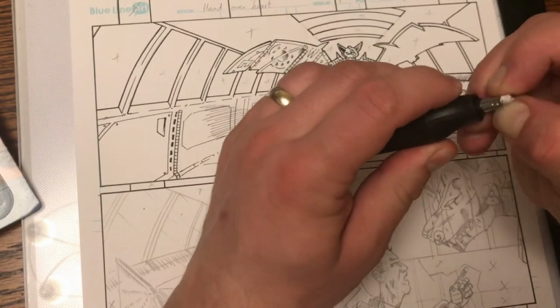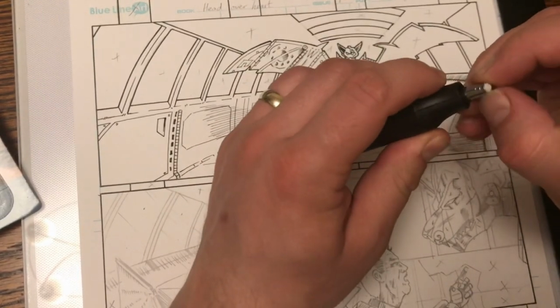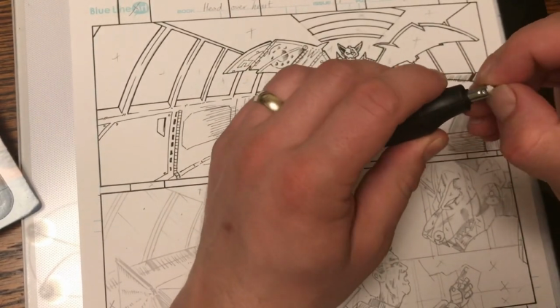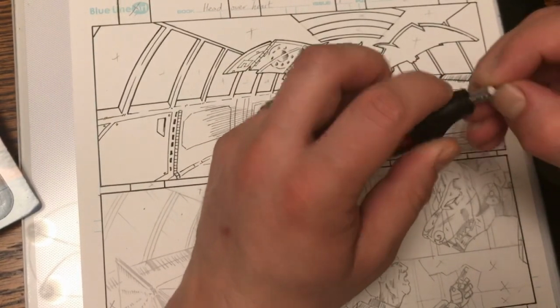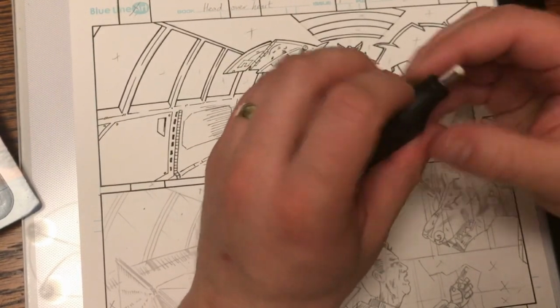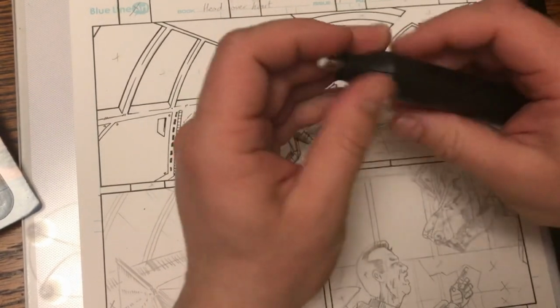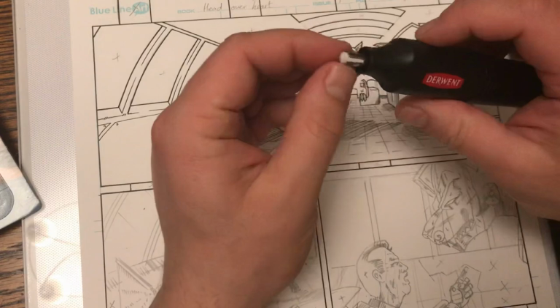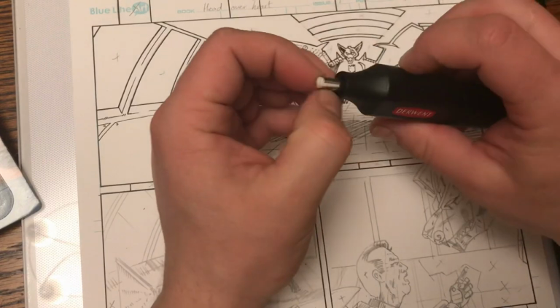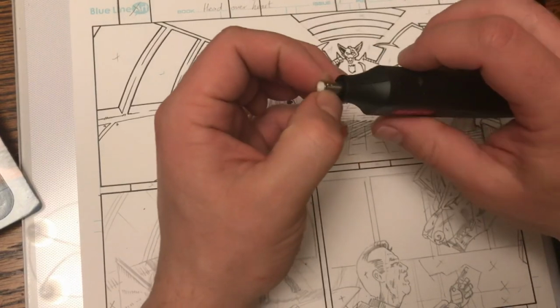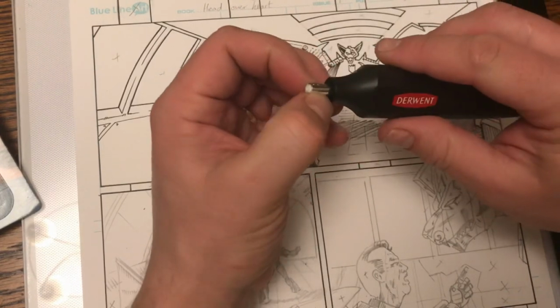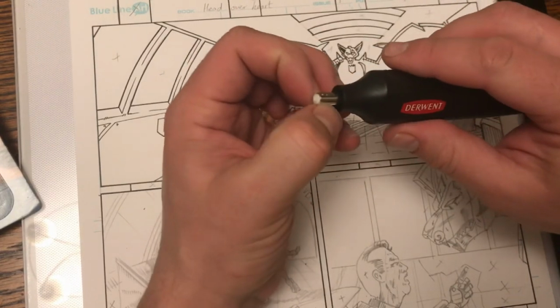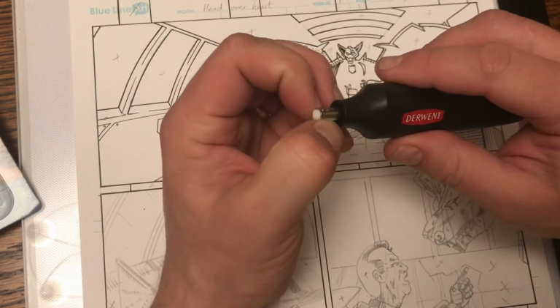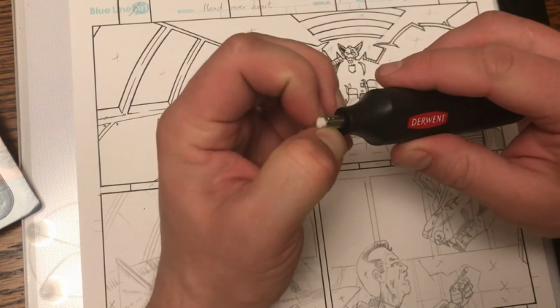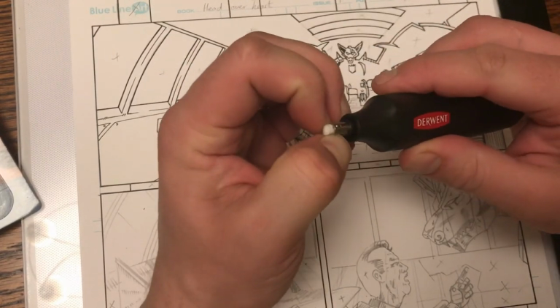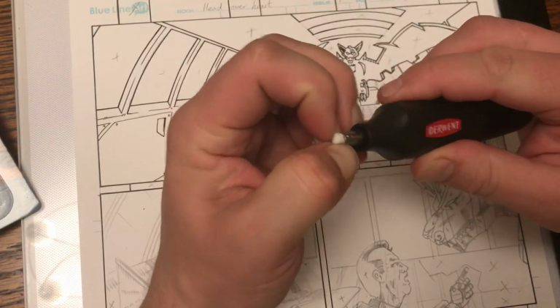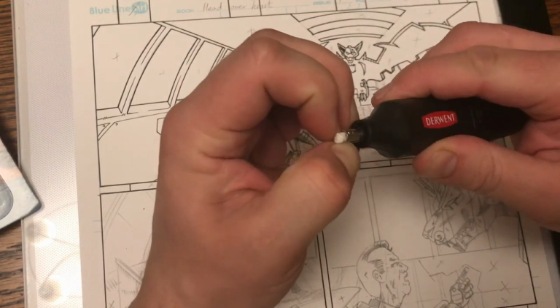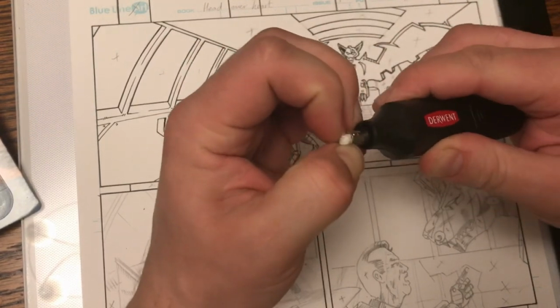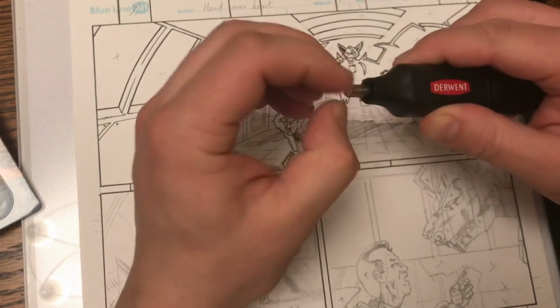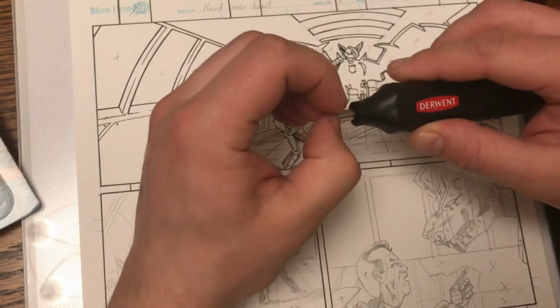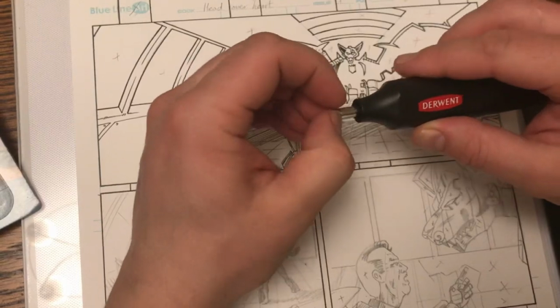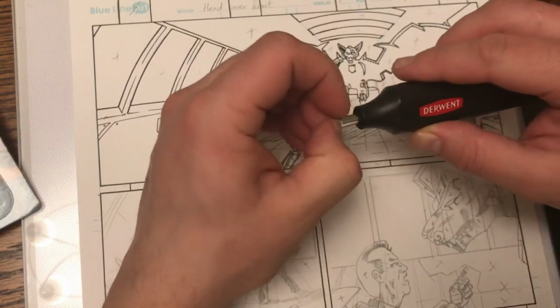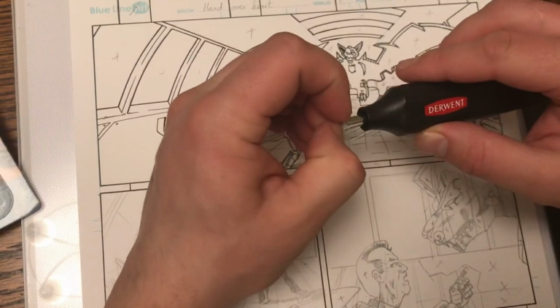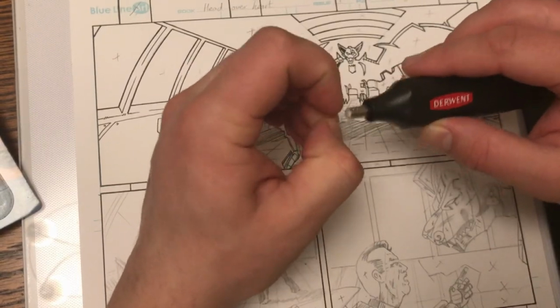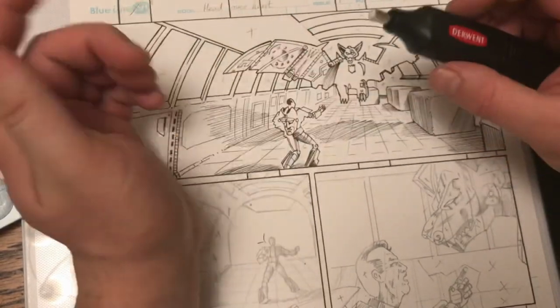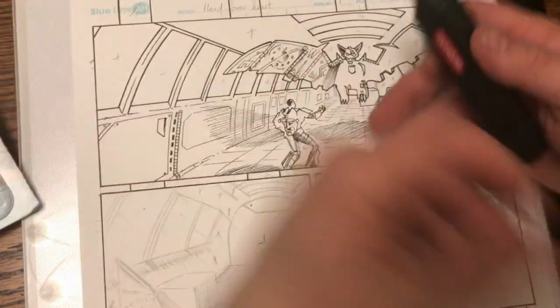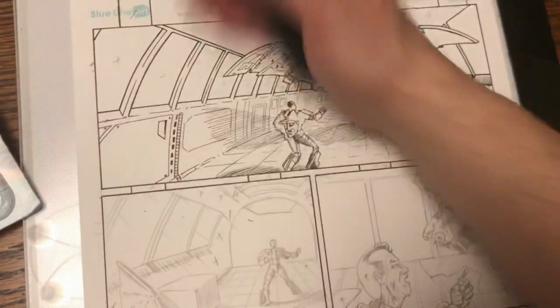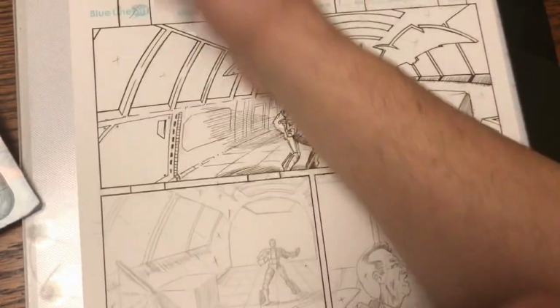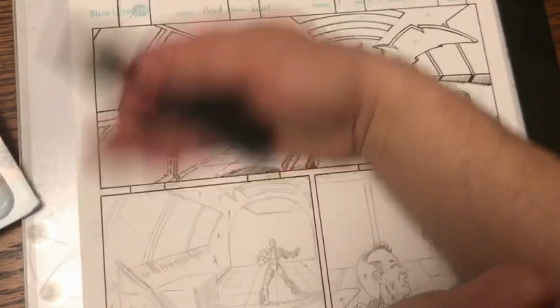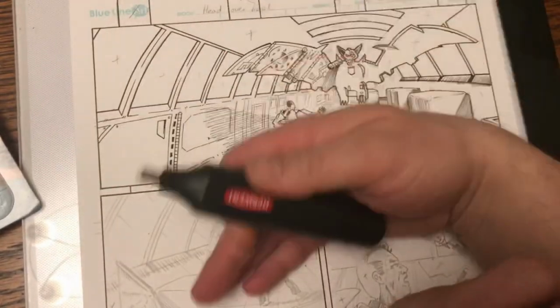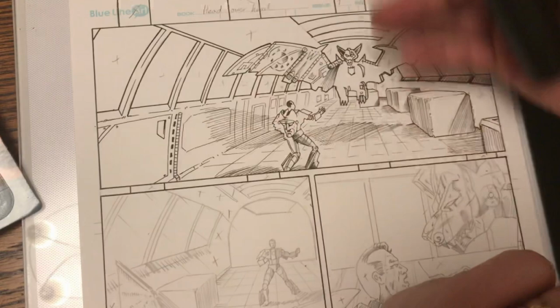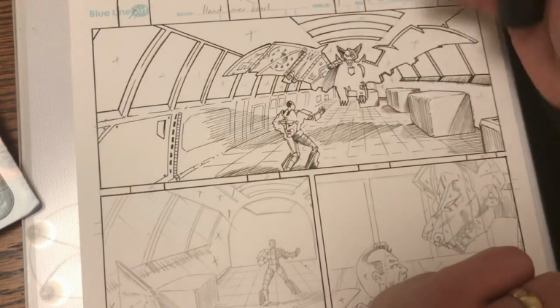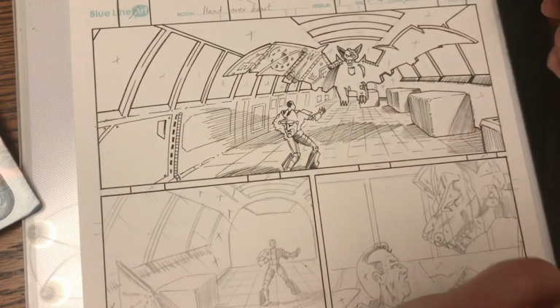As they say in Dragon's Den, sorry, but I'm out. Ha ha, oh that's a shame. But it's good — maybe not for the amount of erasing that I do.